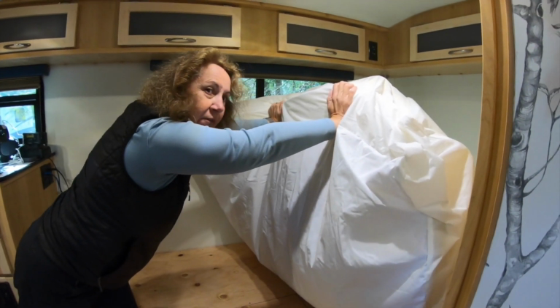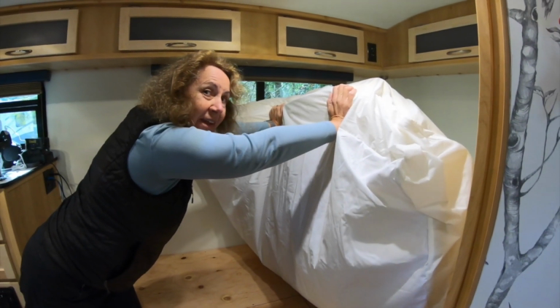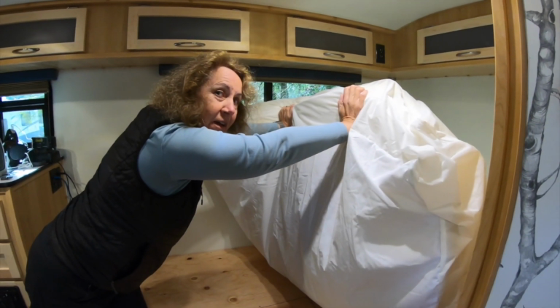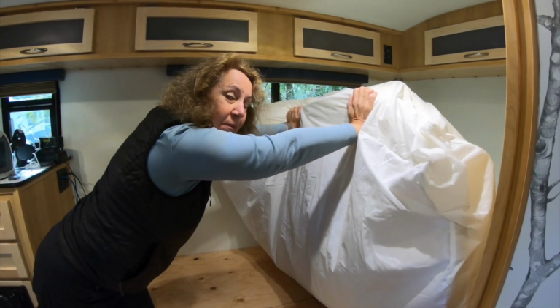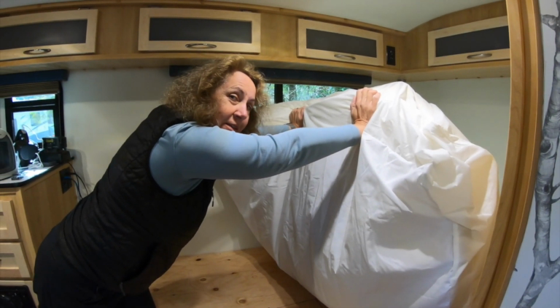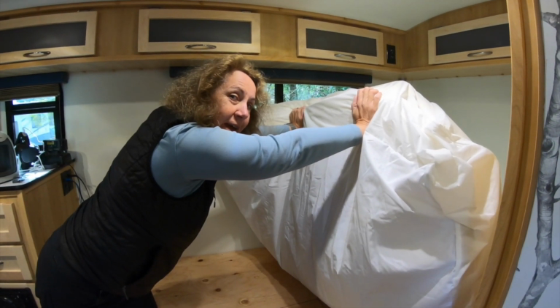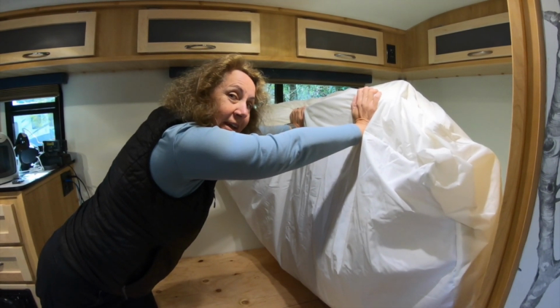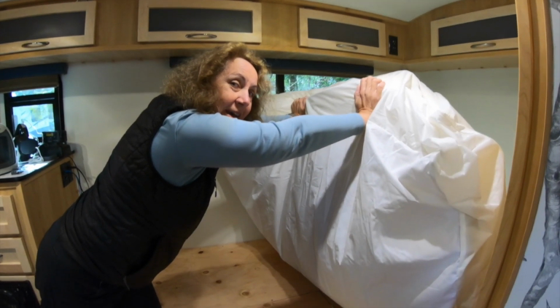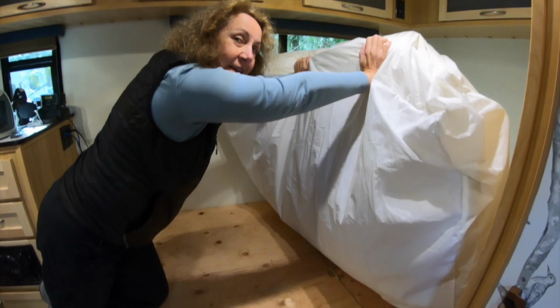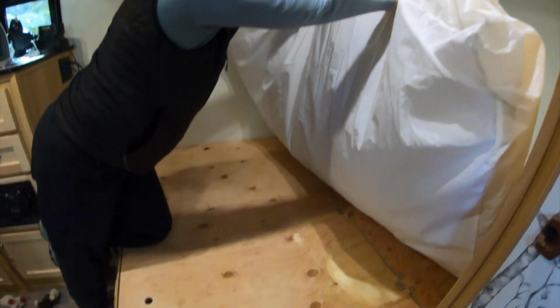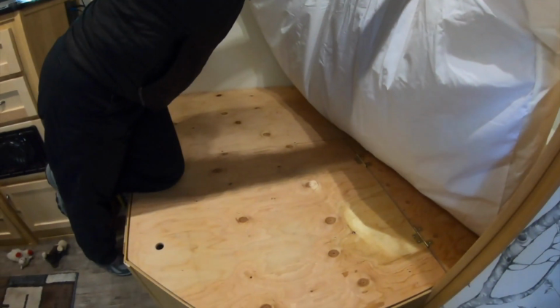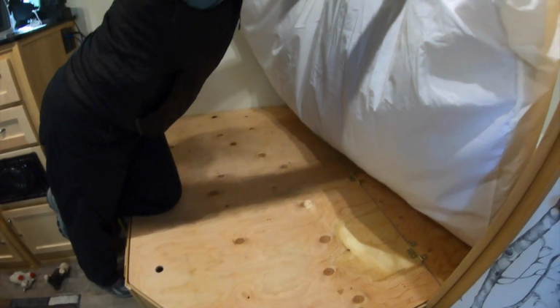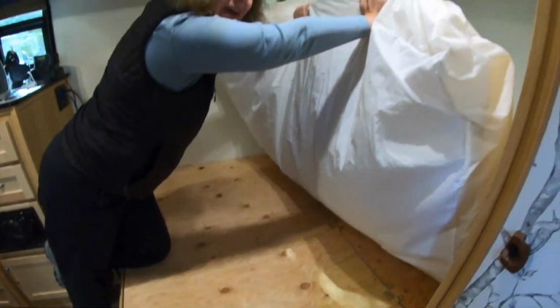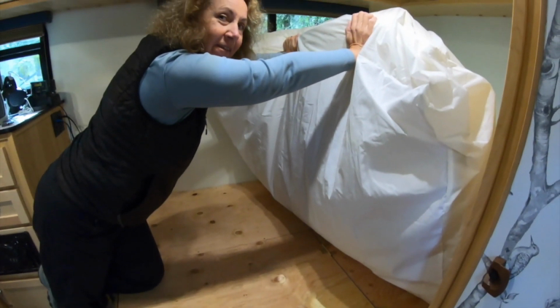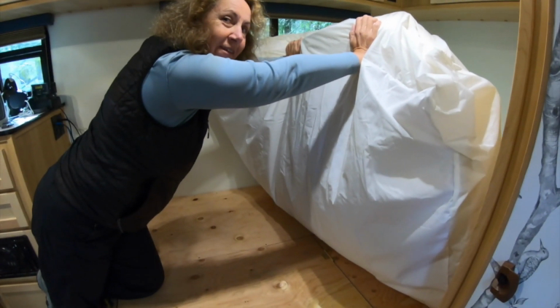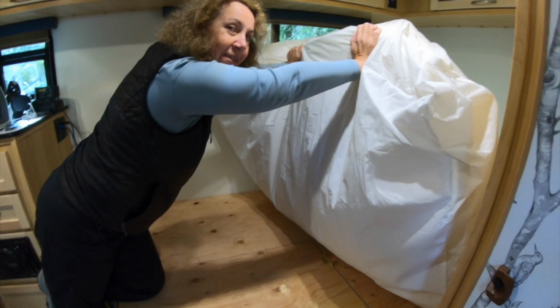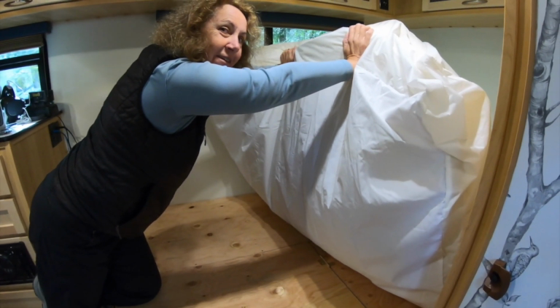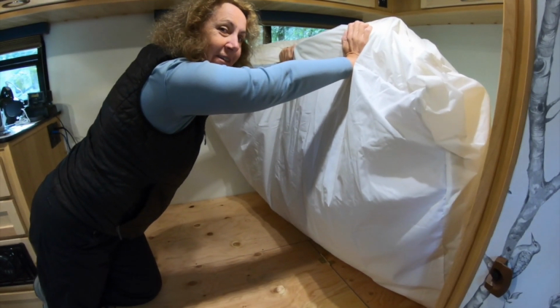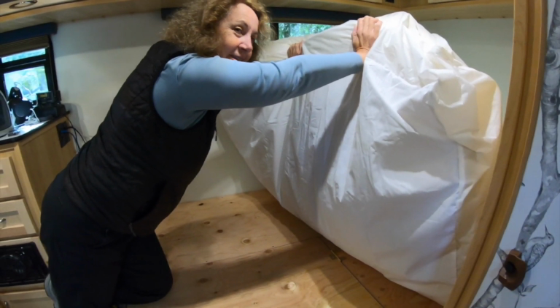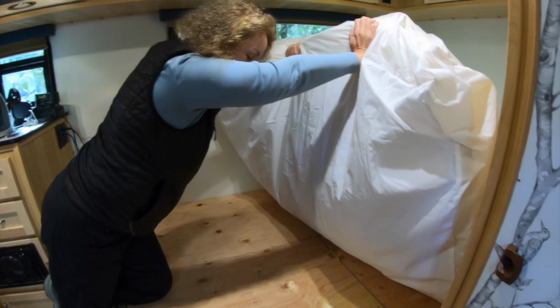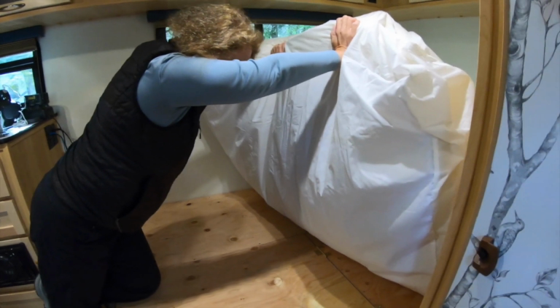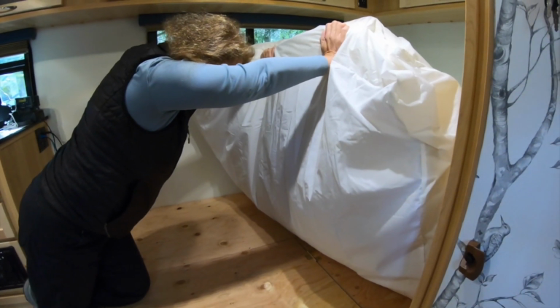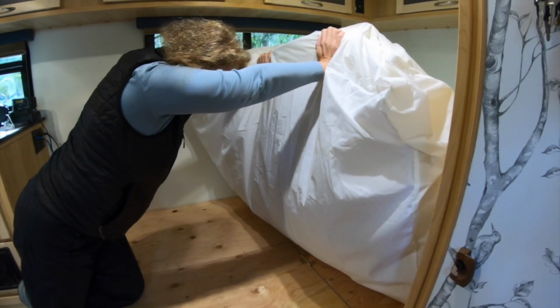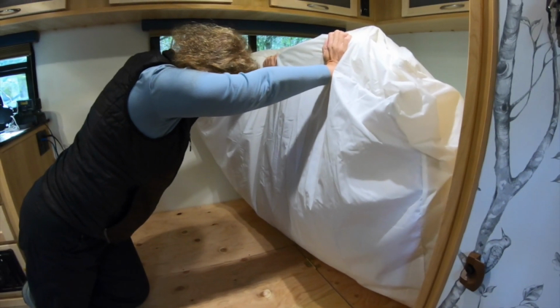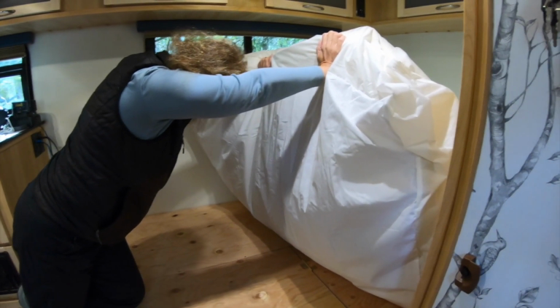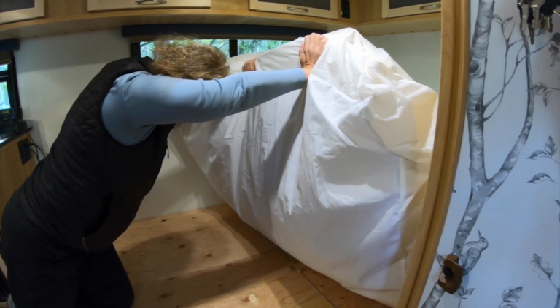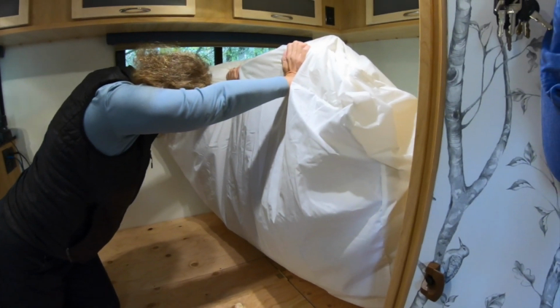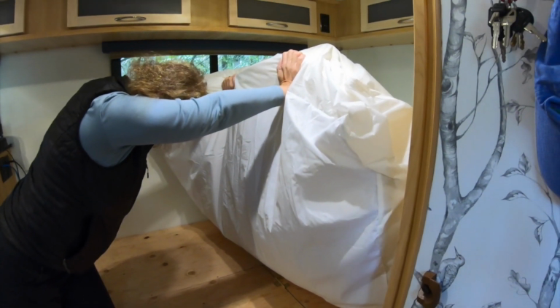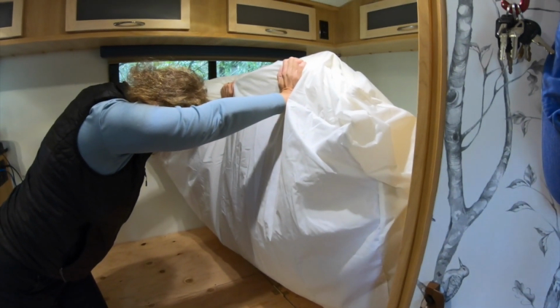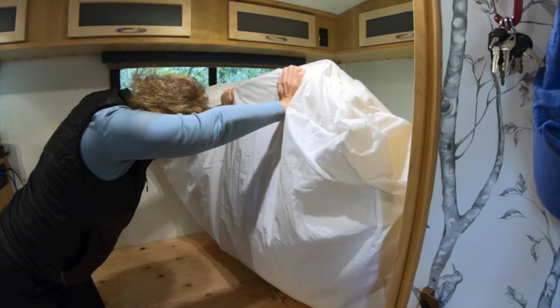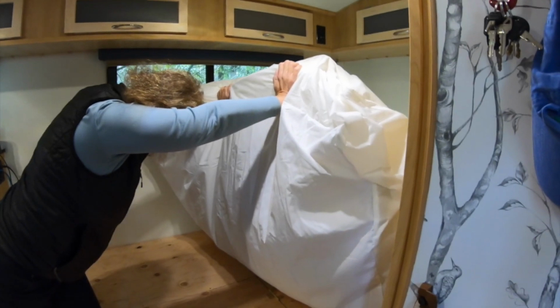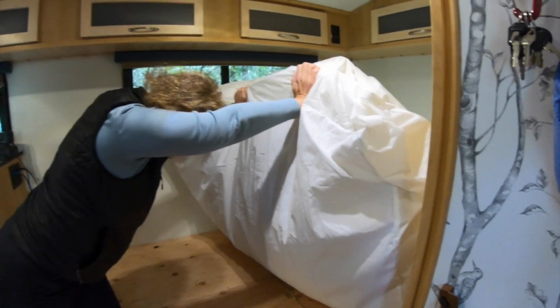I've got the bed lifted up so you can get inside, and if I don't get tired you'll be able to get out. This is kind of a pain, so we're going to install a bed lift kit — a hydraulic kit basically — to be able to do this without us having to hold it up manually.